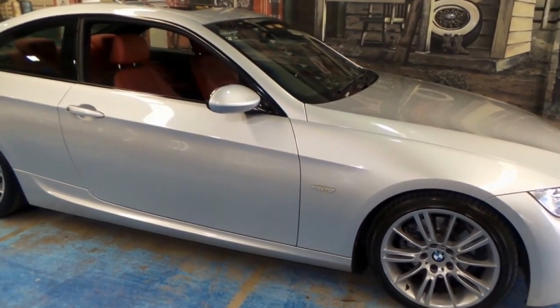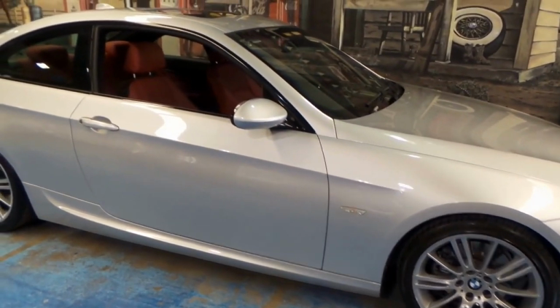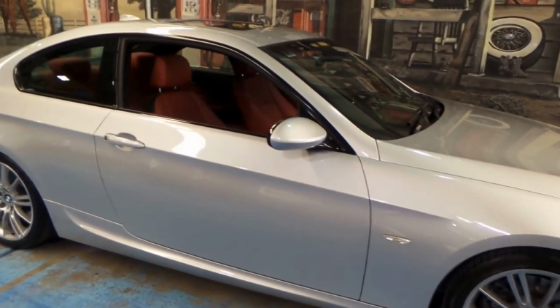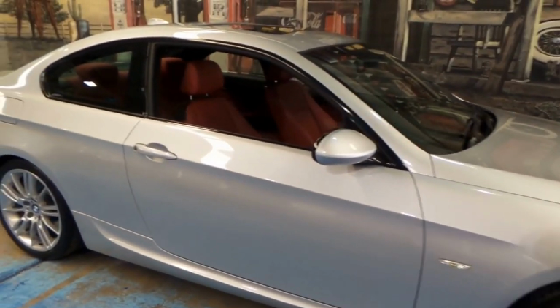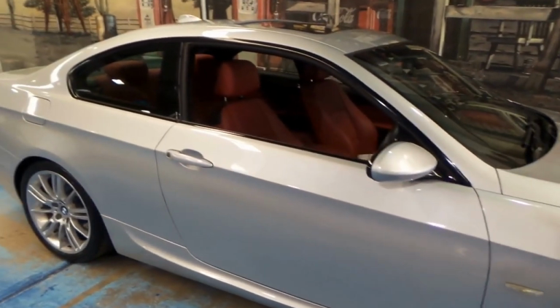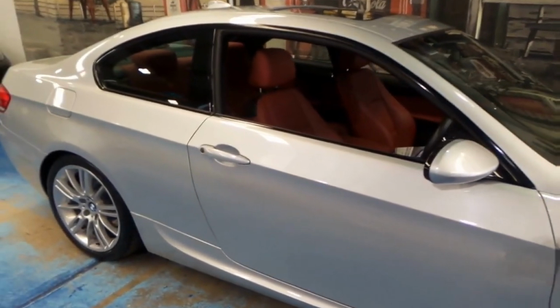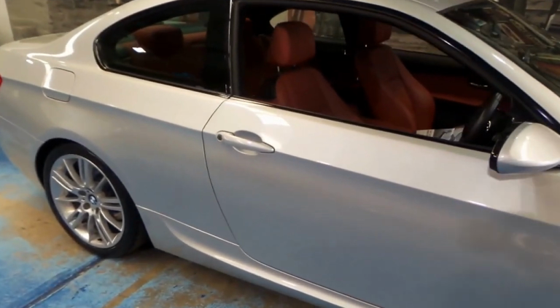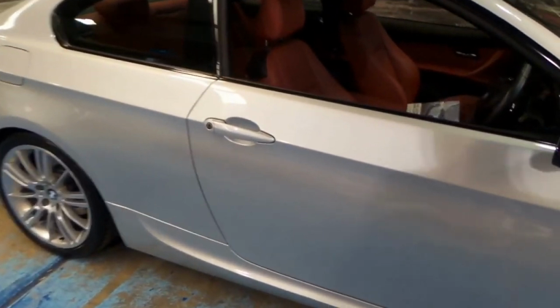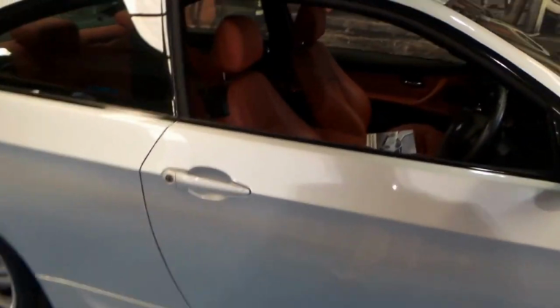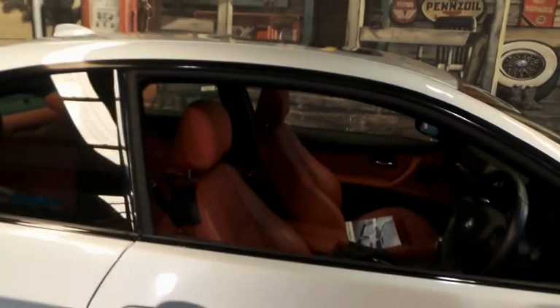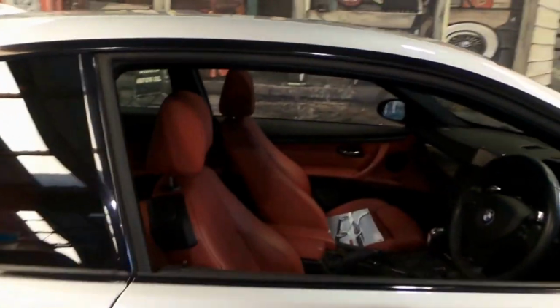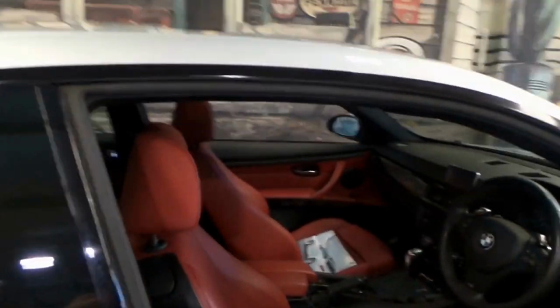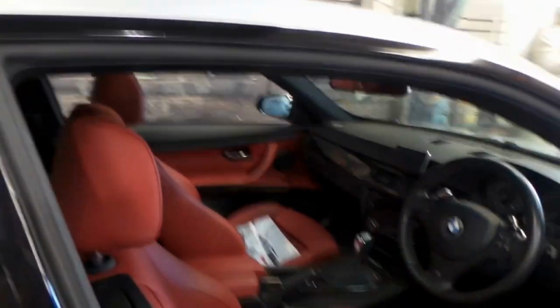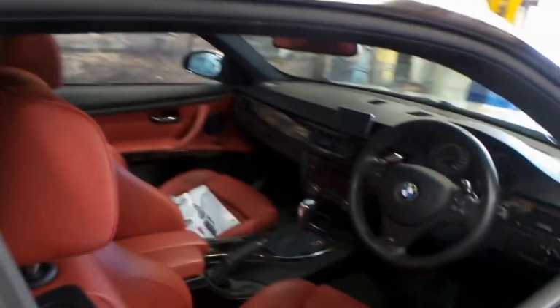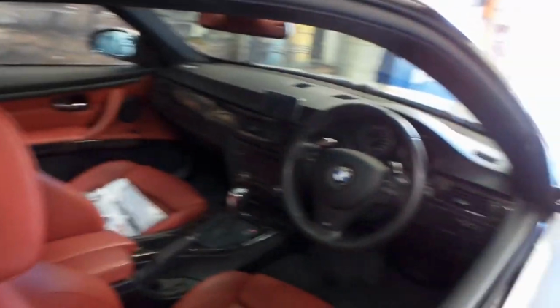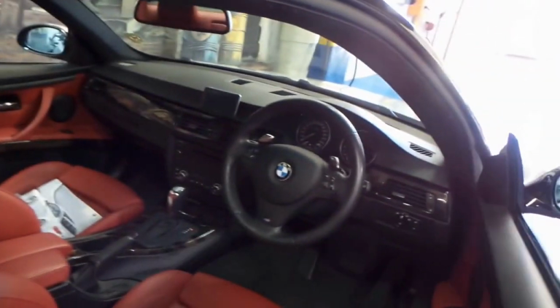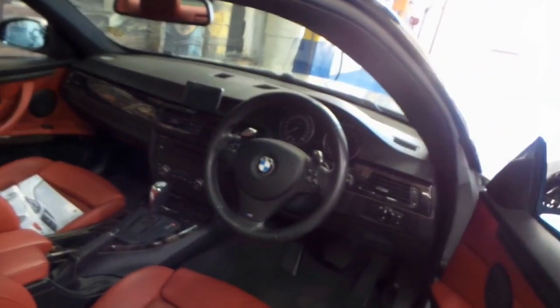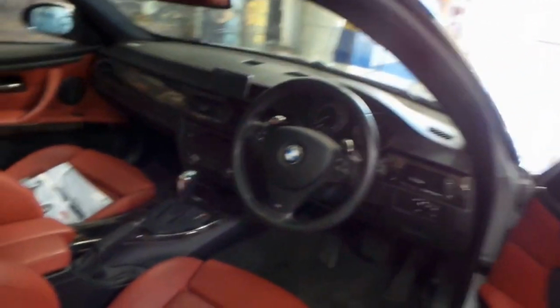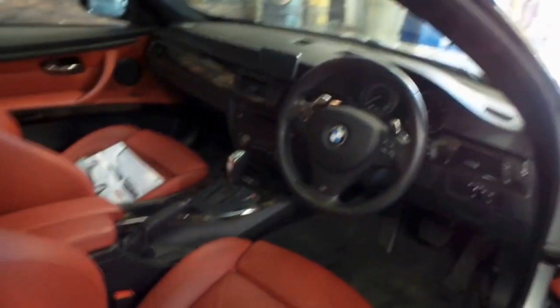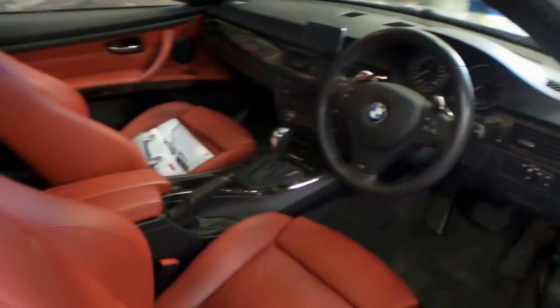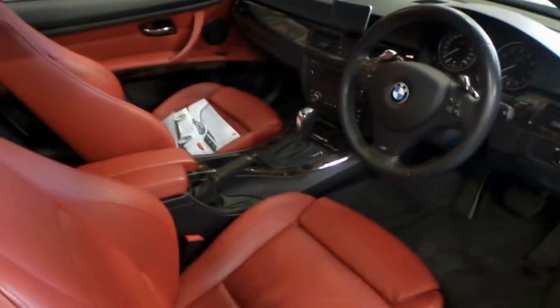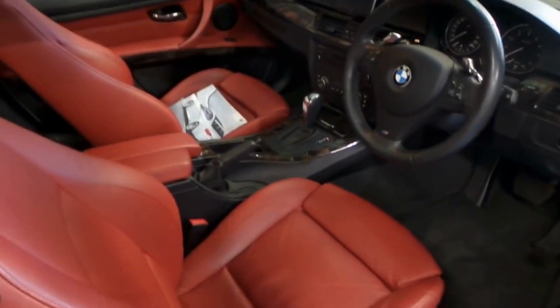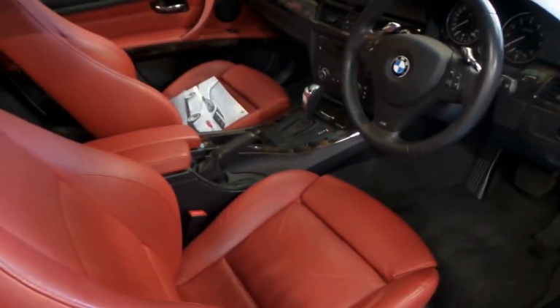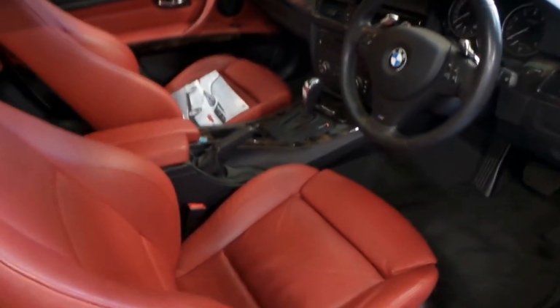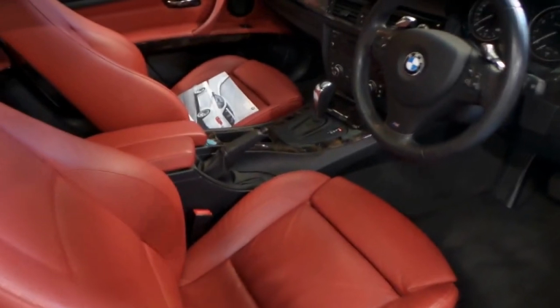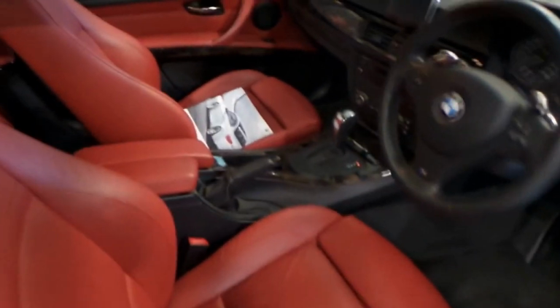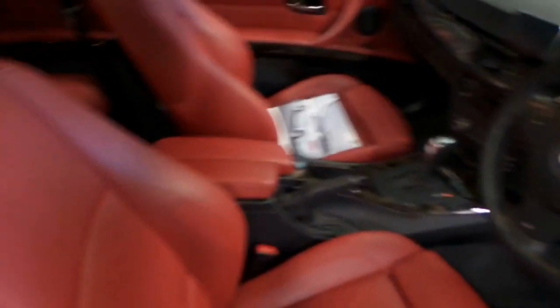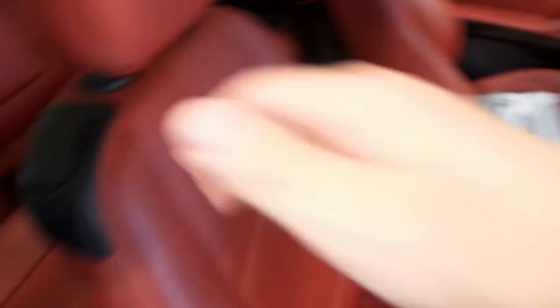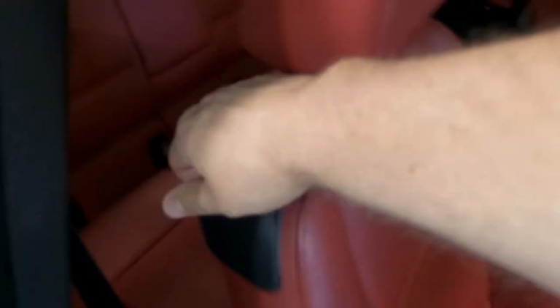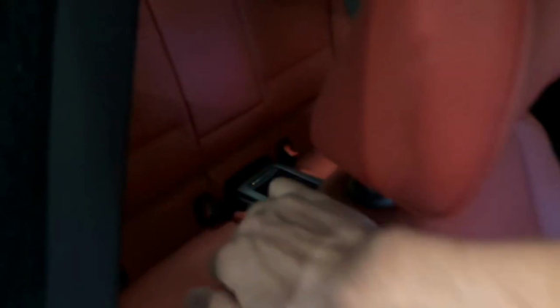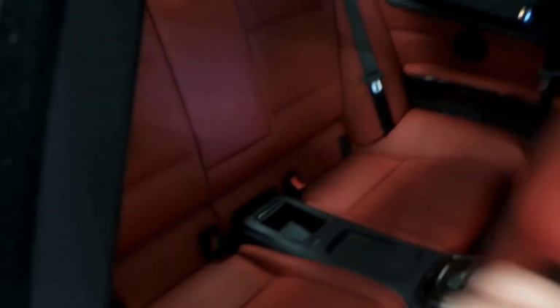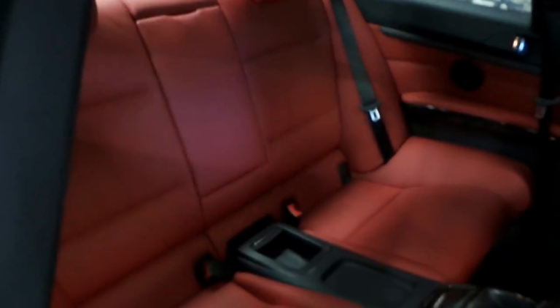It's finished in Titan Silver Metallic, and it's got this absolutely stunning red leather interior, and this really makes the car. It's beautiful, front and rear.